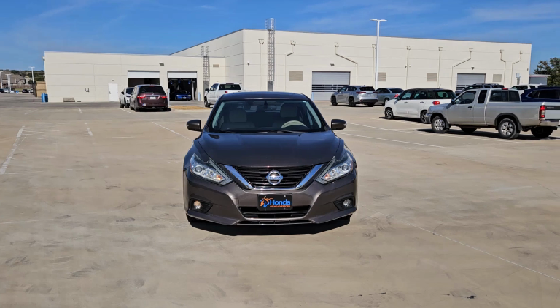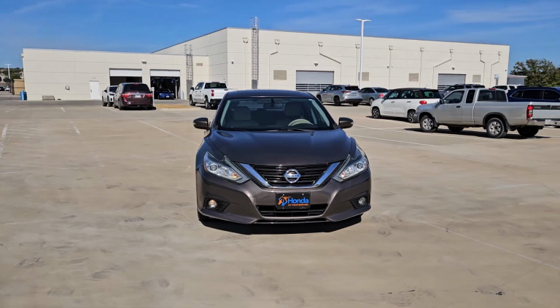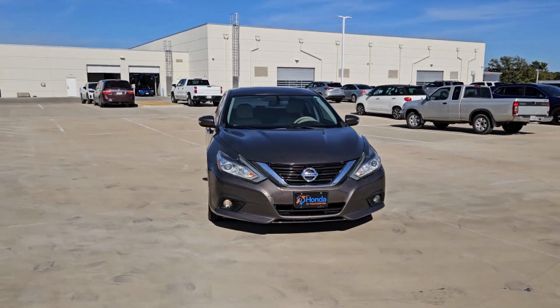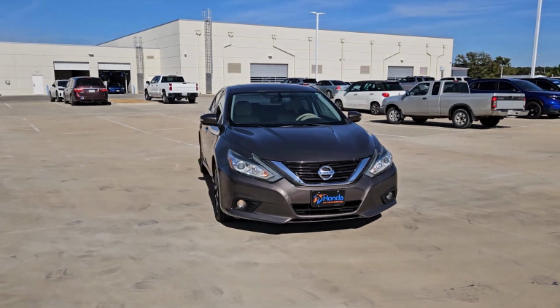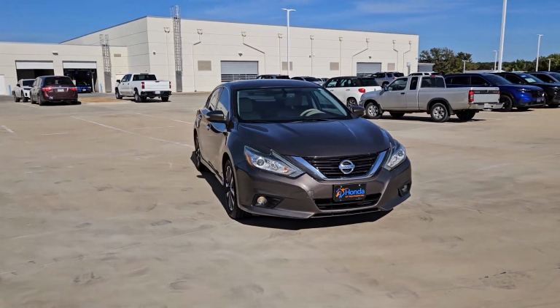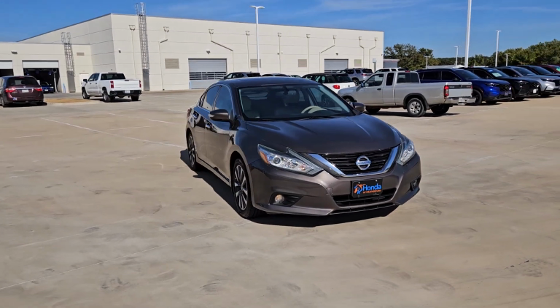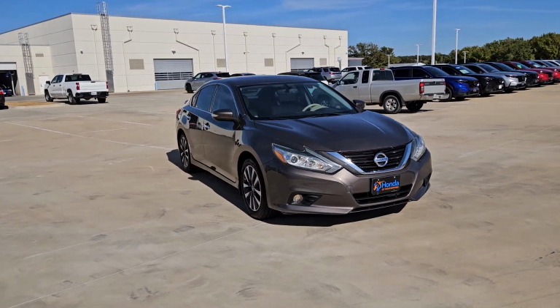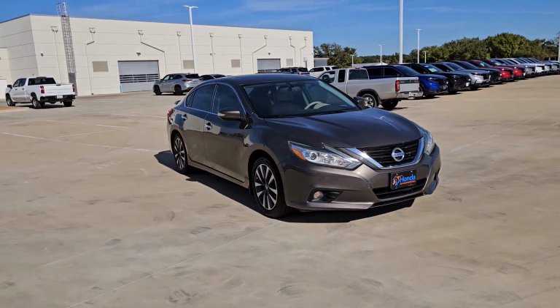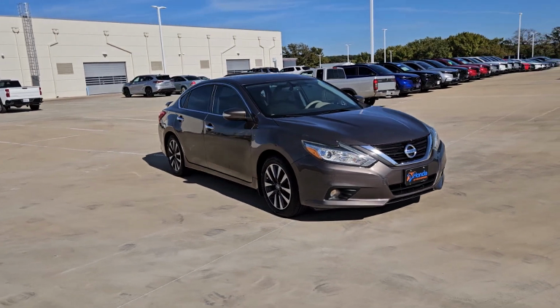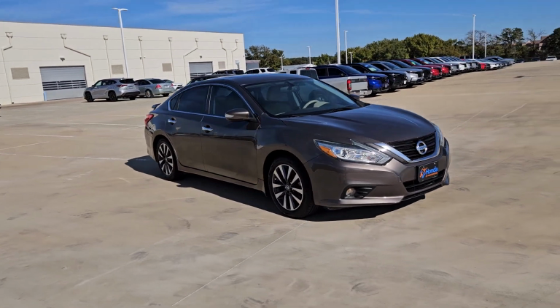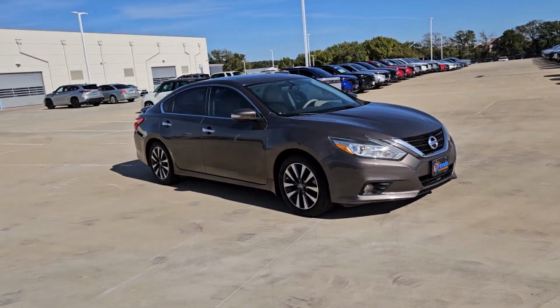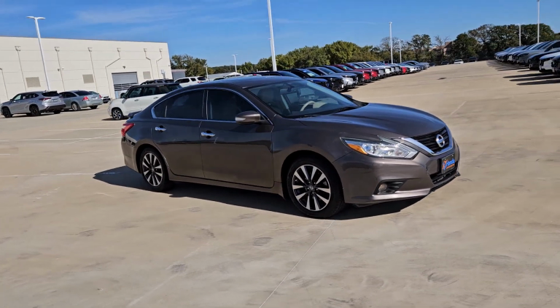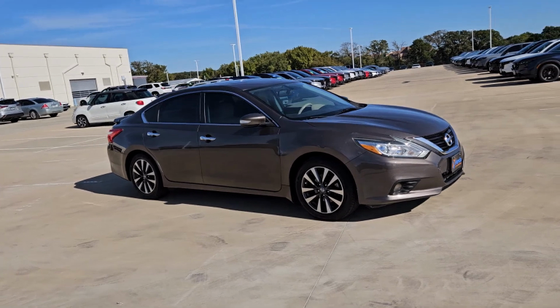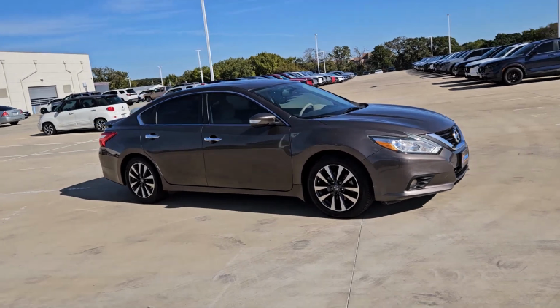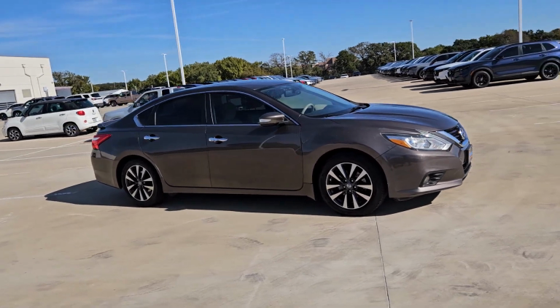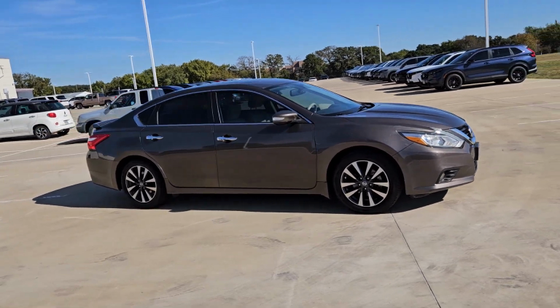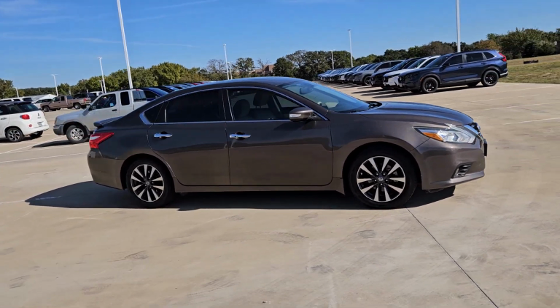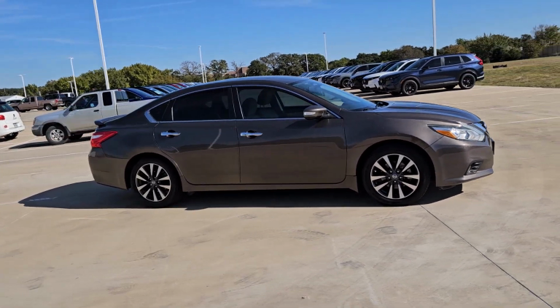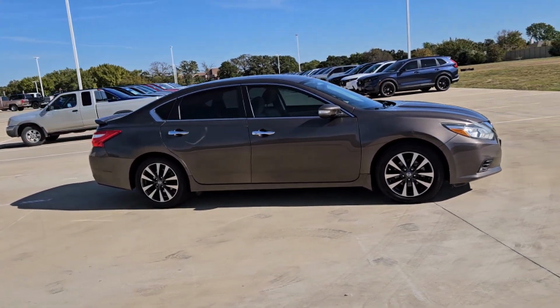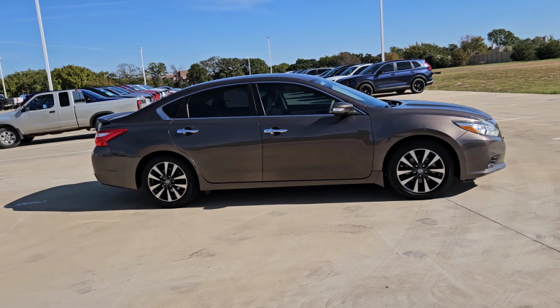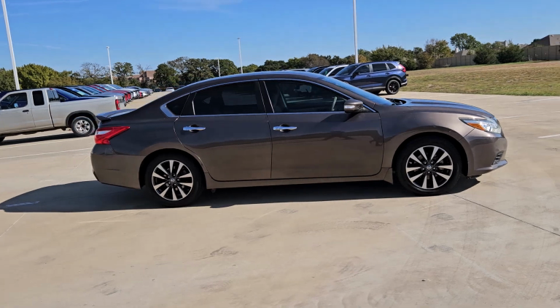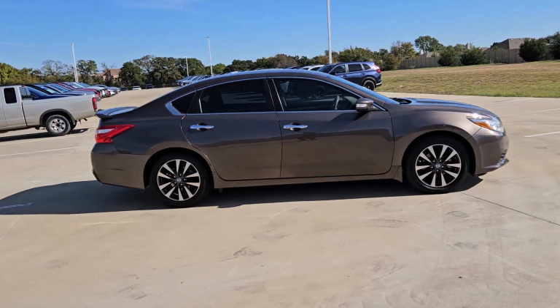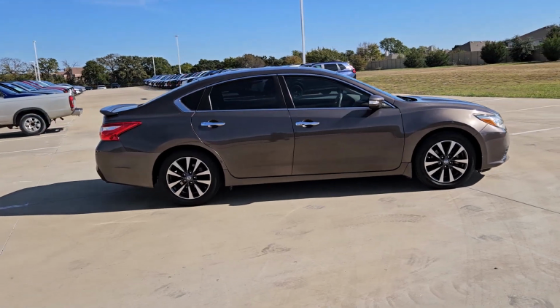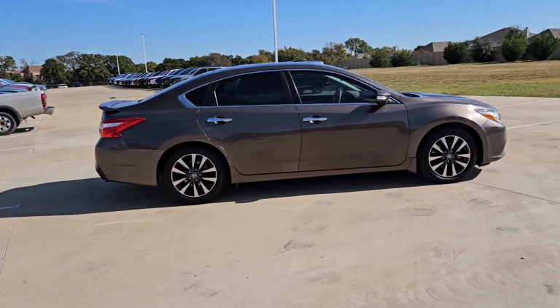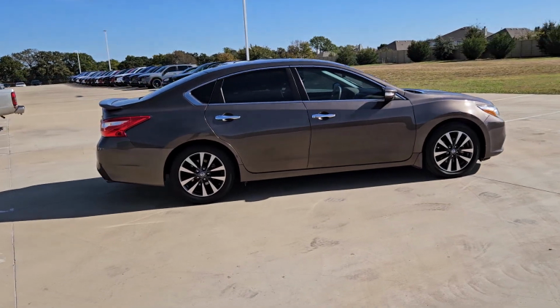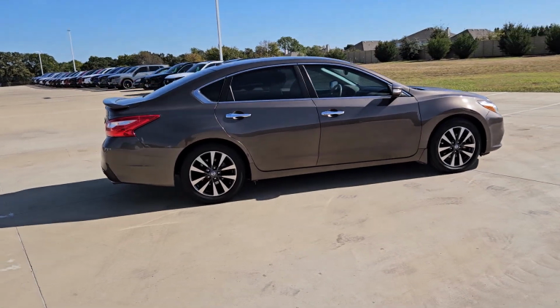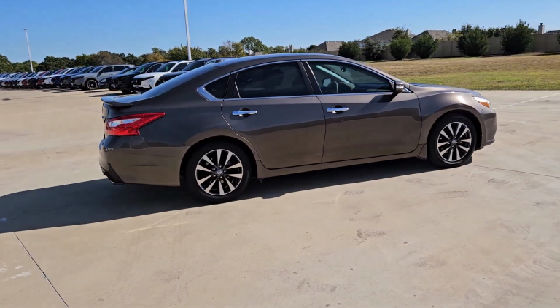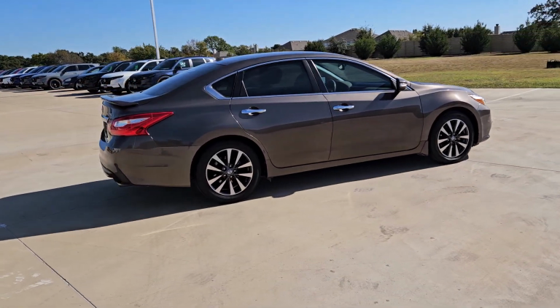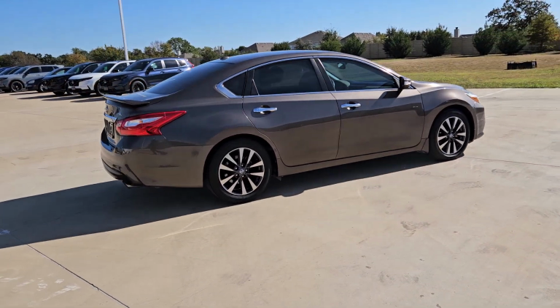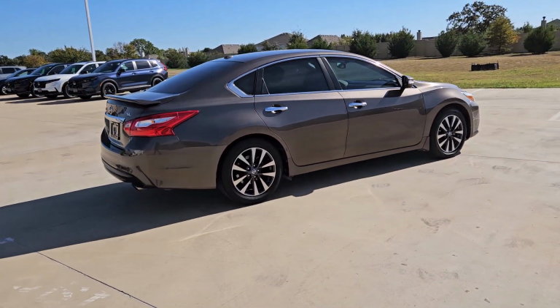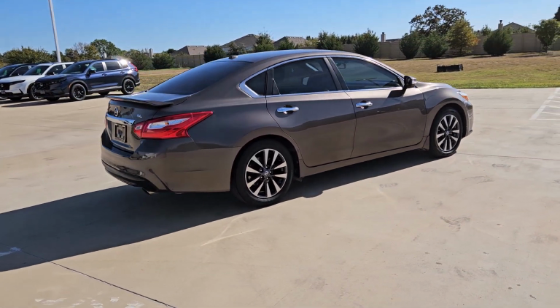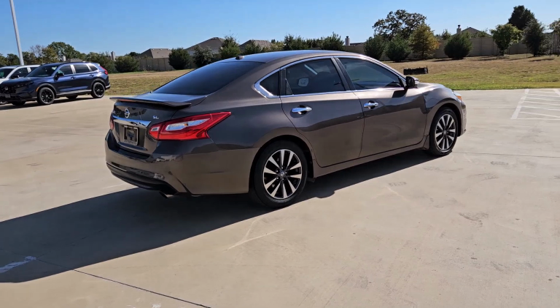Picture yourself in the 2016 Nissan Altima. With less than 200,000 miles on the odometer, this vehicle provides excellent value. Get all the features you want and need in this multi-talented Altima.